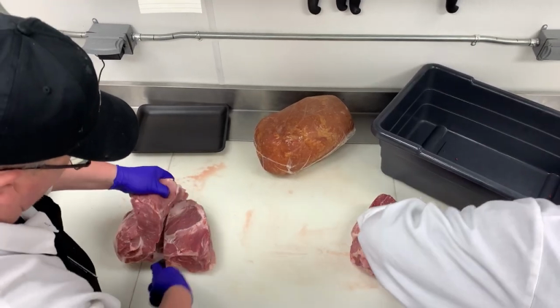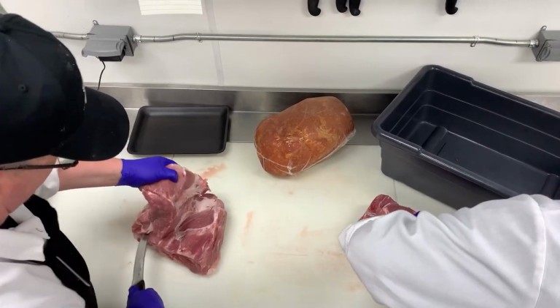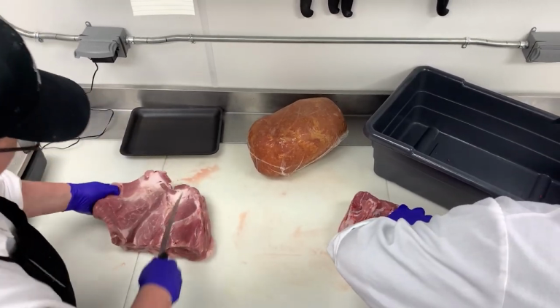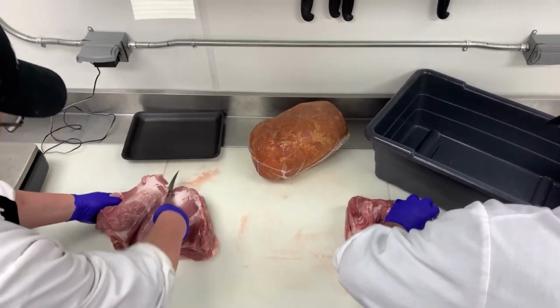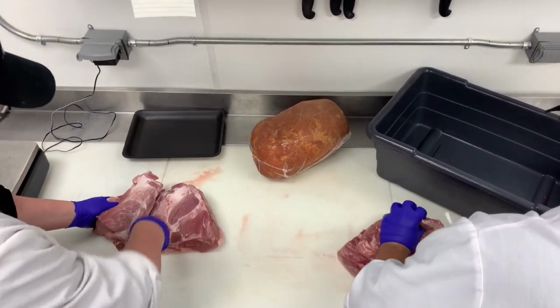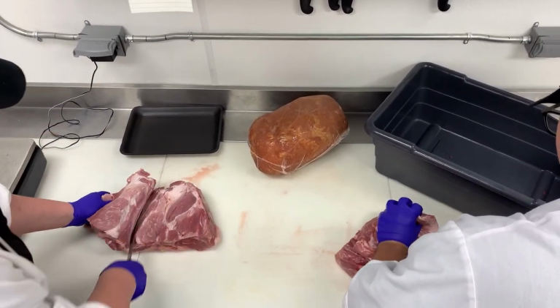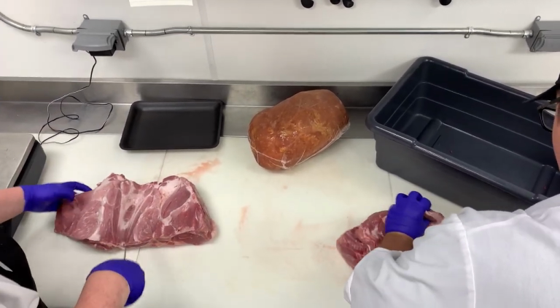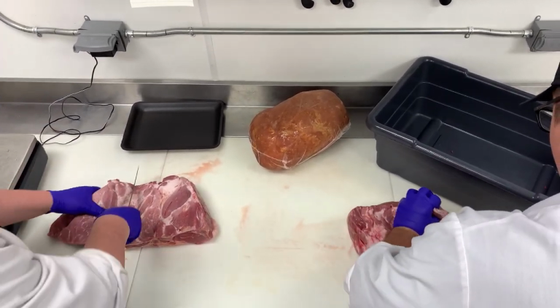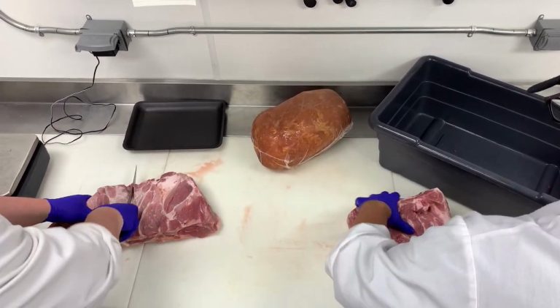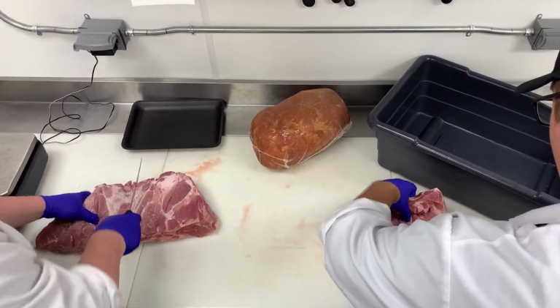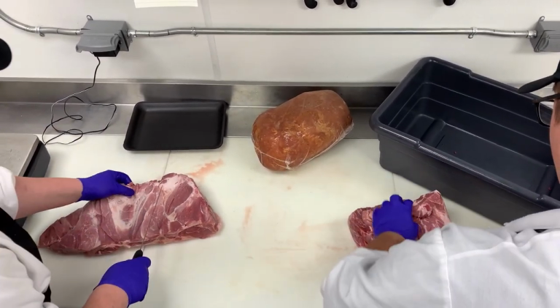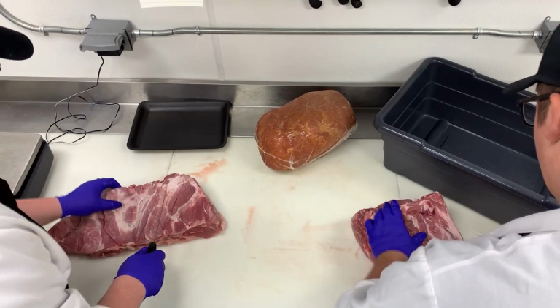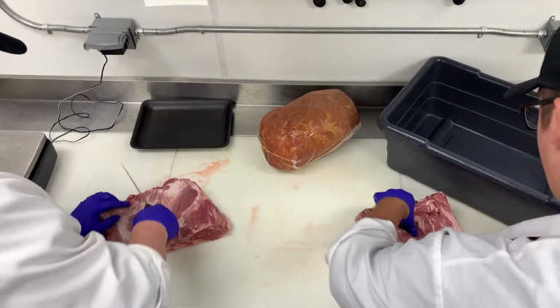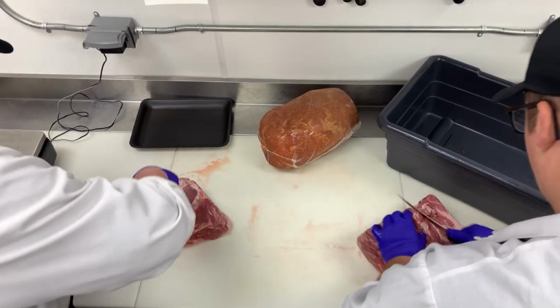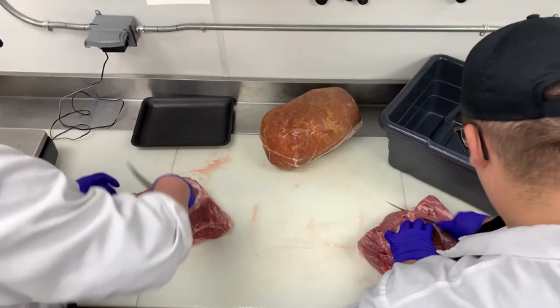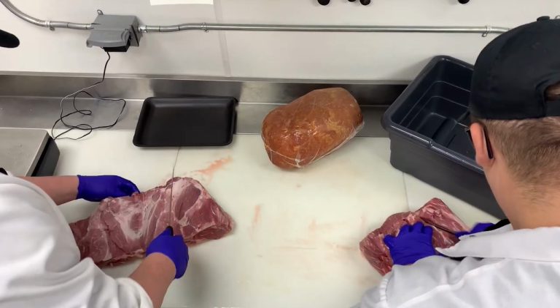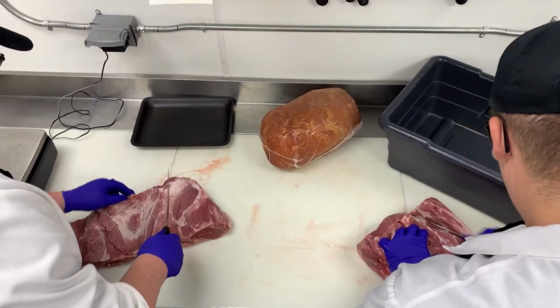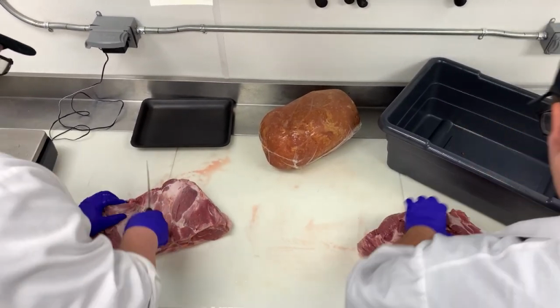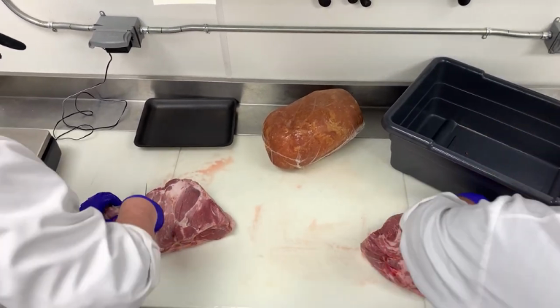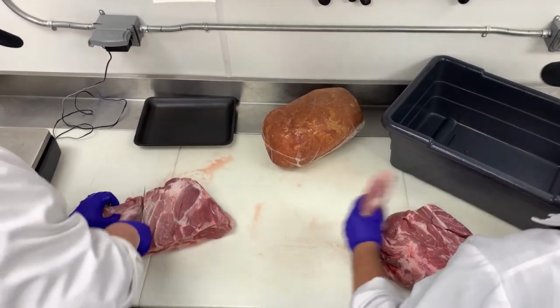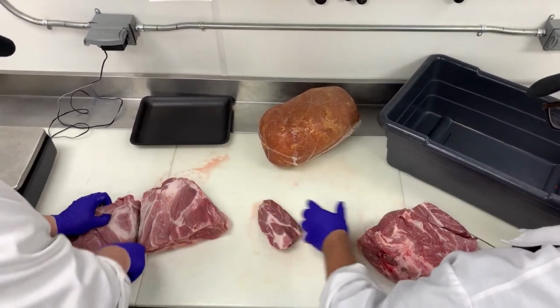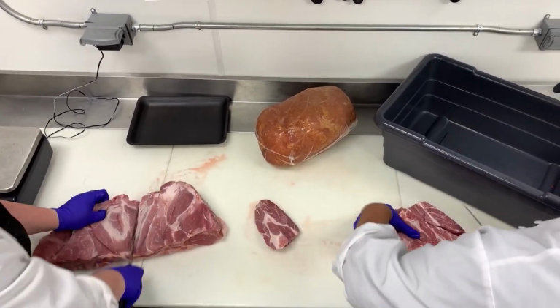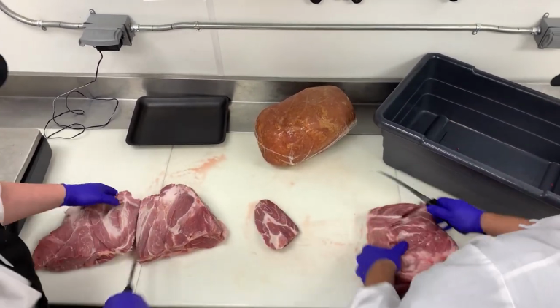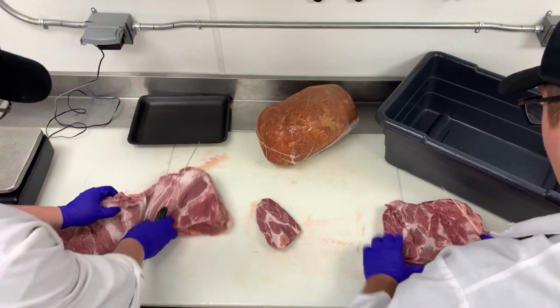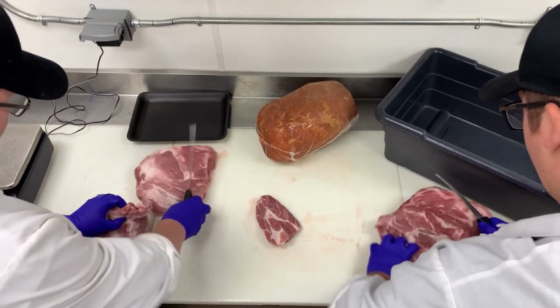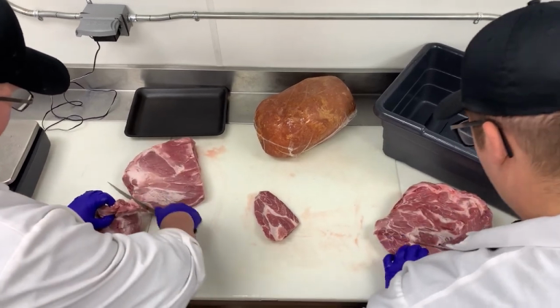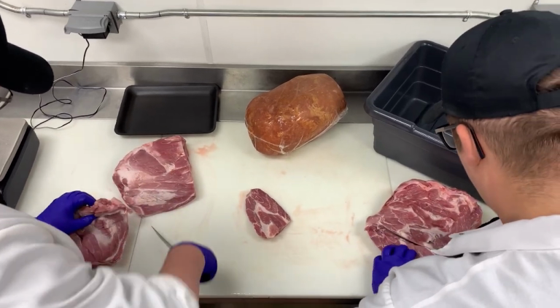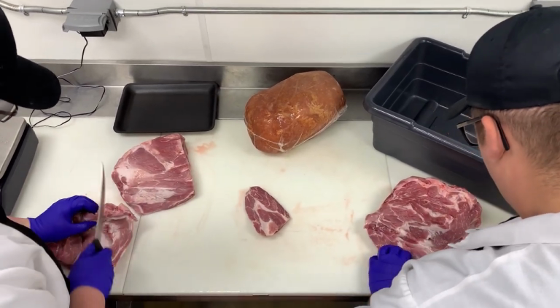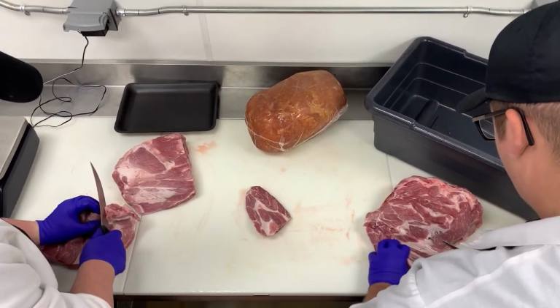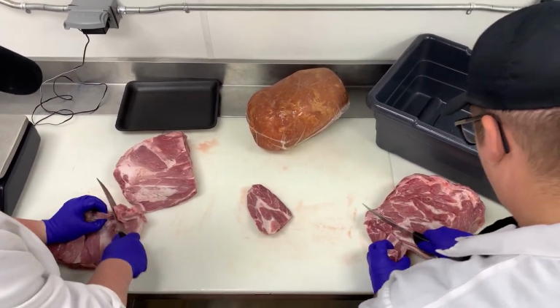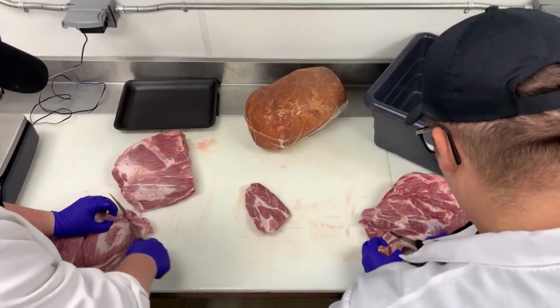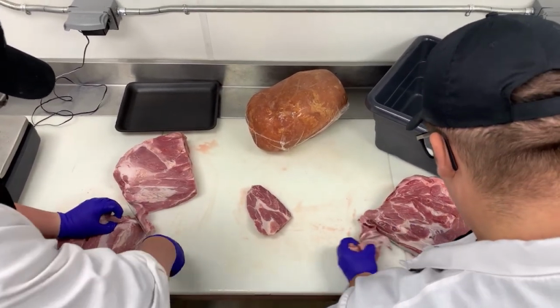Good morning everybody. Today in this video we're gonna talk about making some ham loaf. Here we have some pork butts and we're gonna bone those out and cut them up and get some pork for the ham loafs.